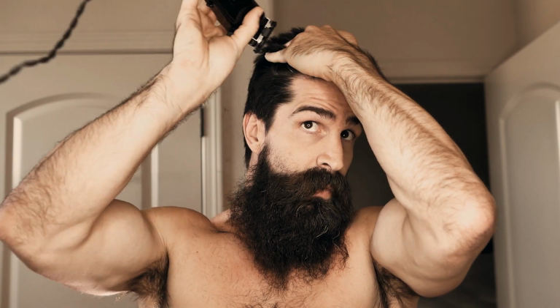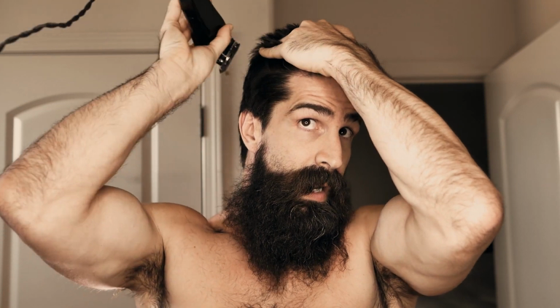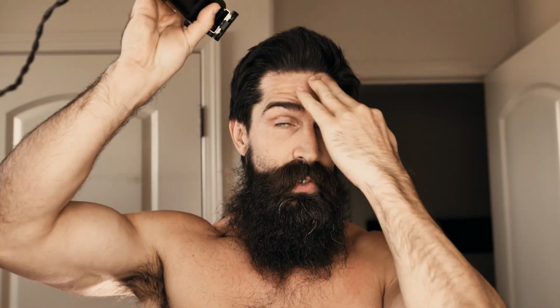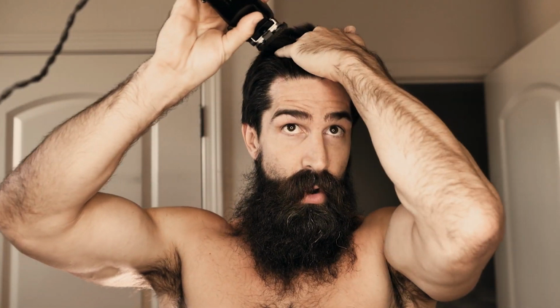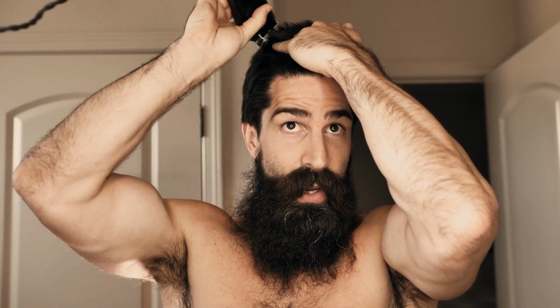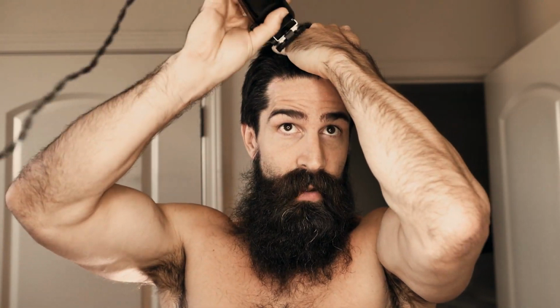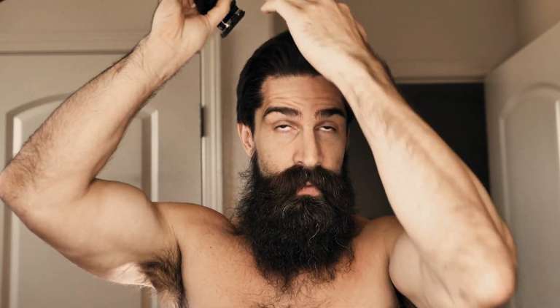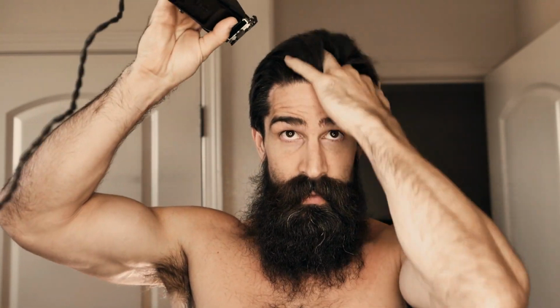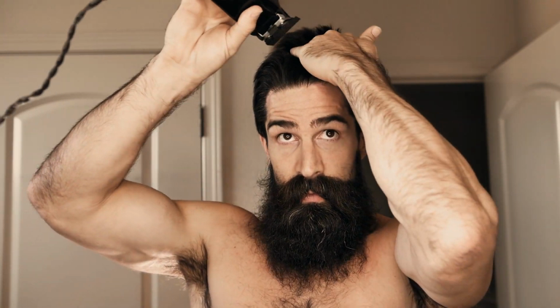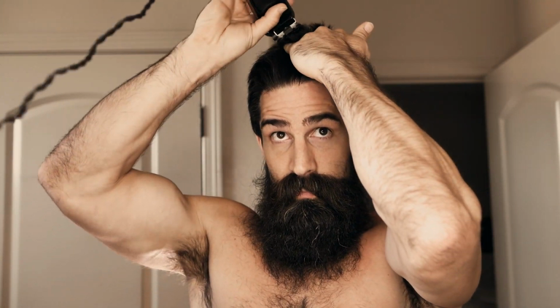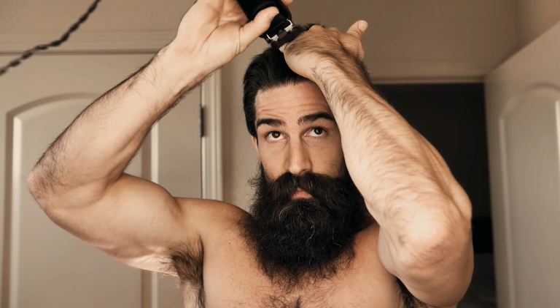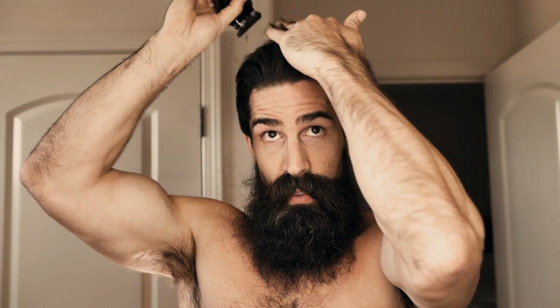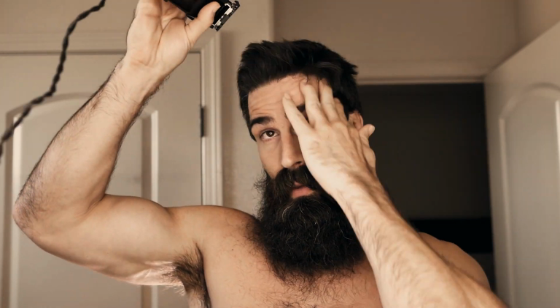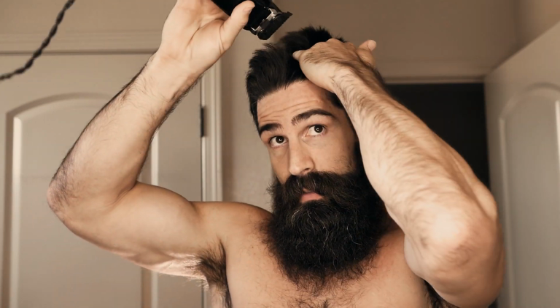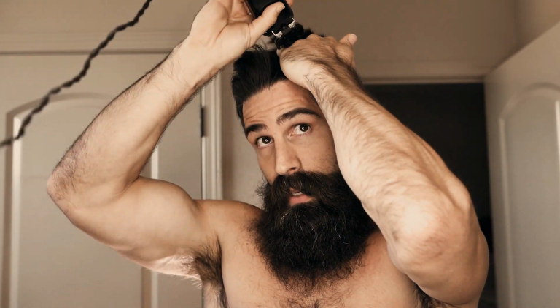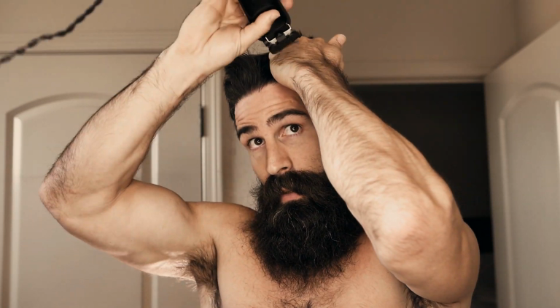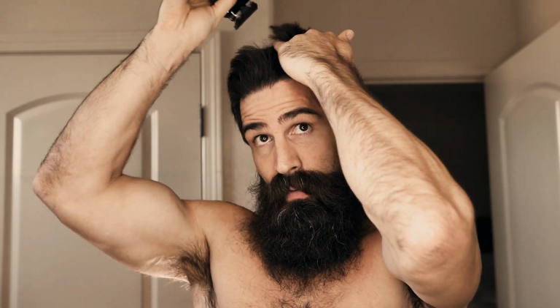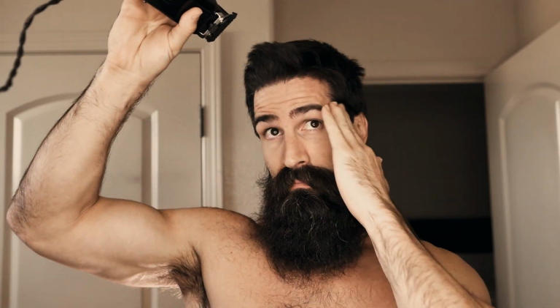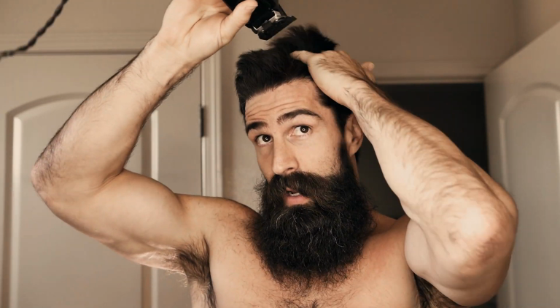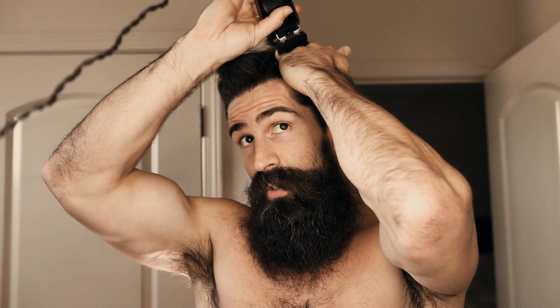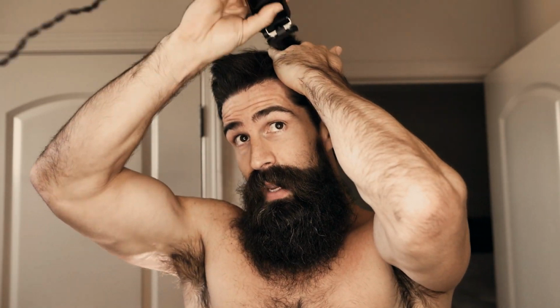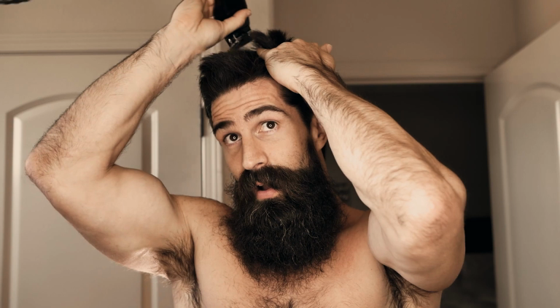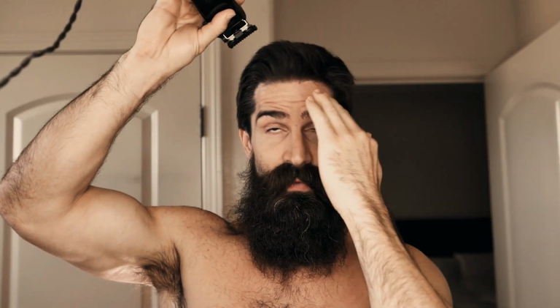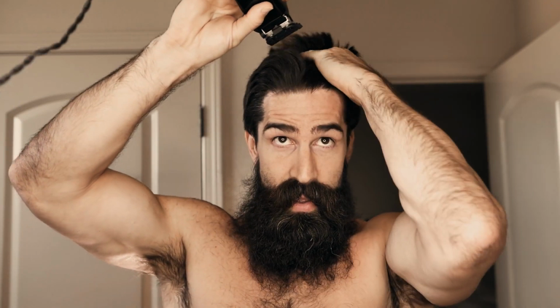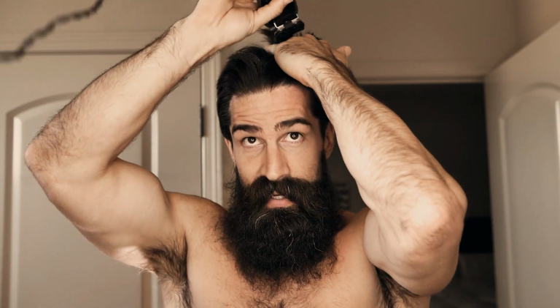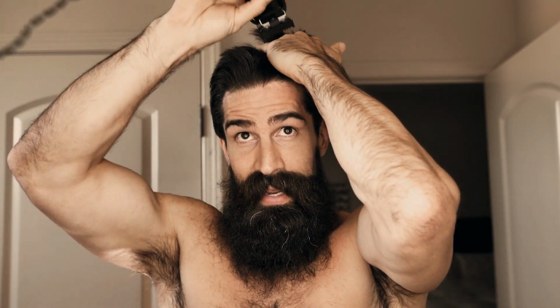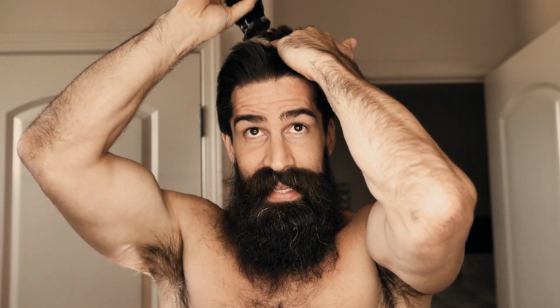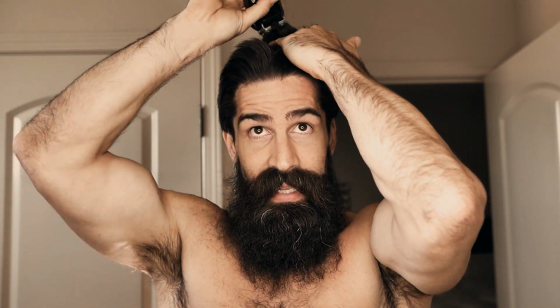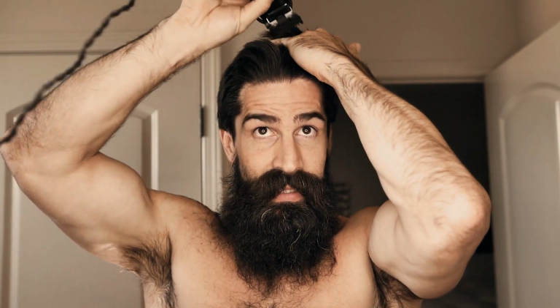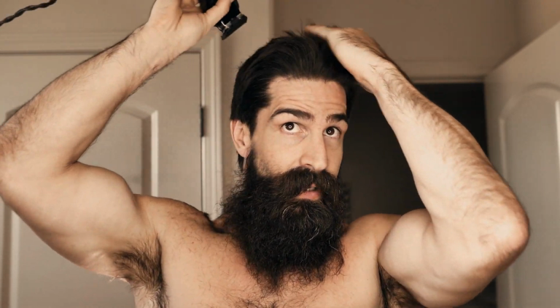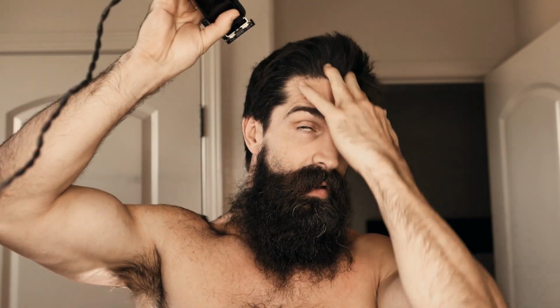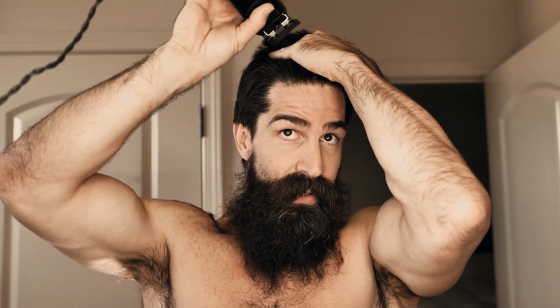I am just going all the way around and taking it off, and I'm just going to start taking it off up until I like the length on top.